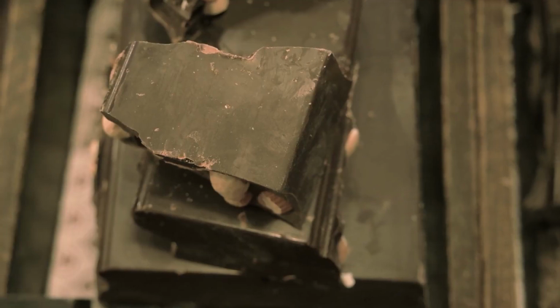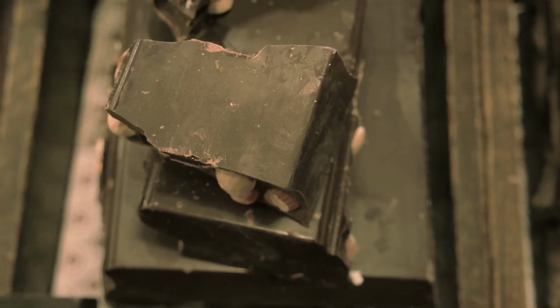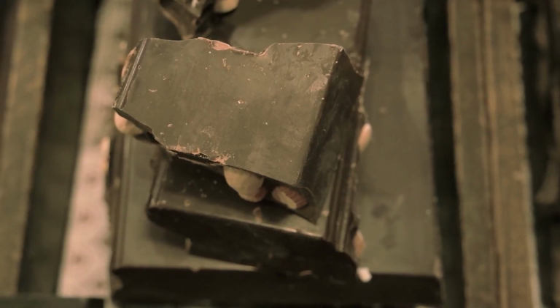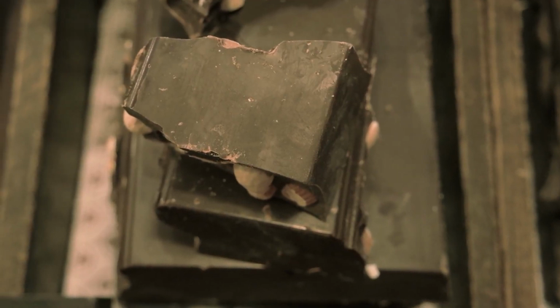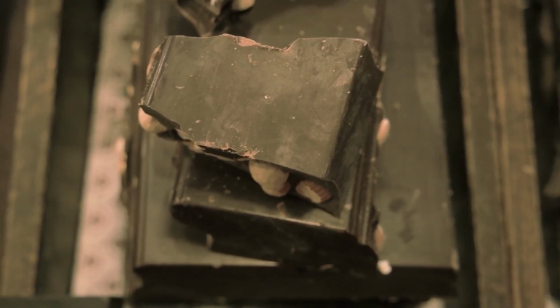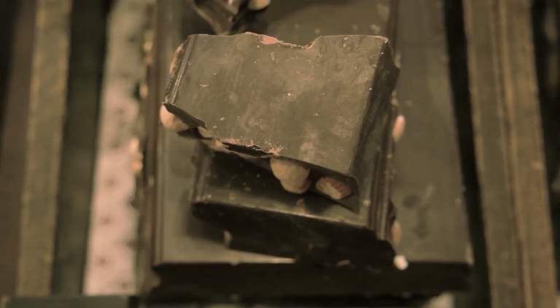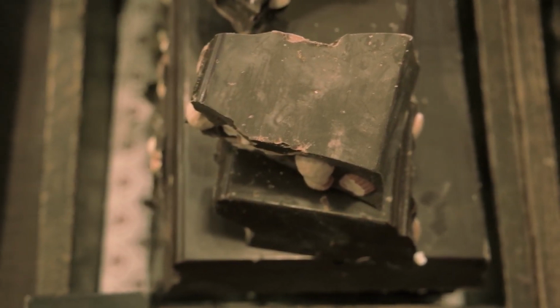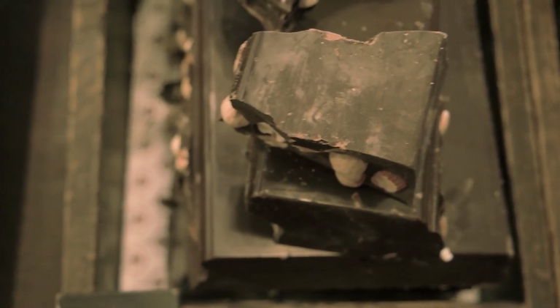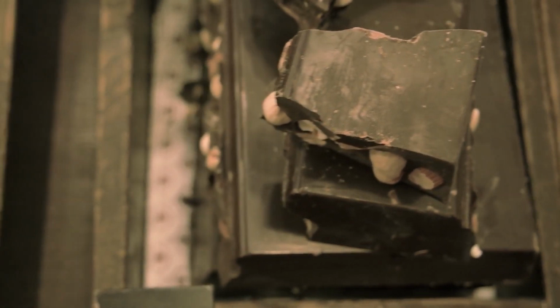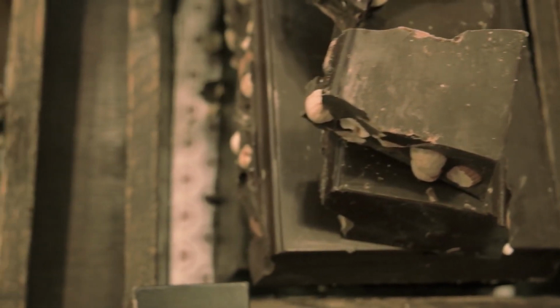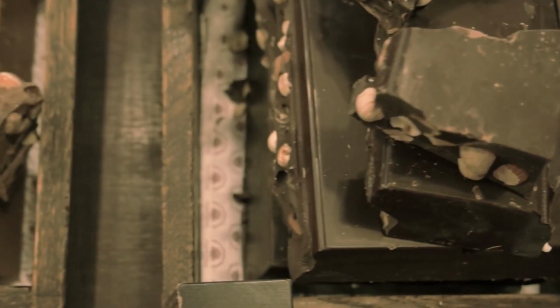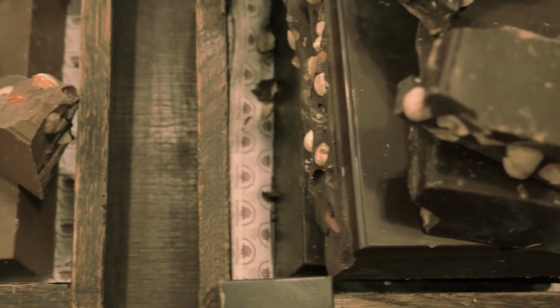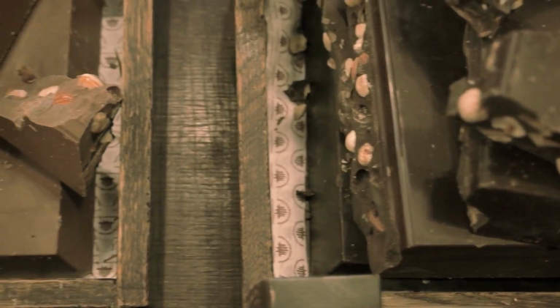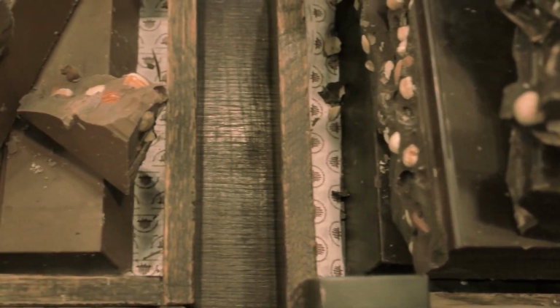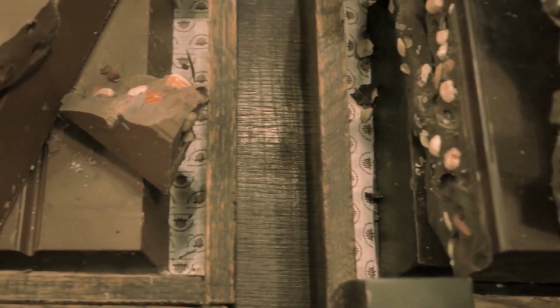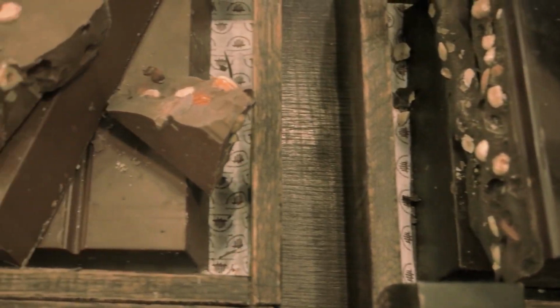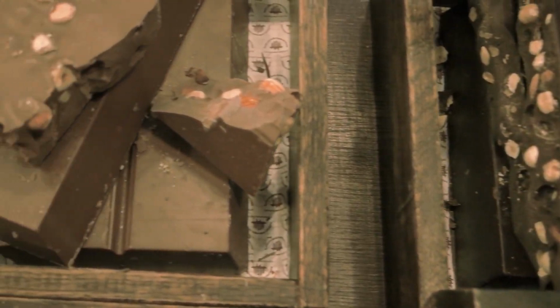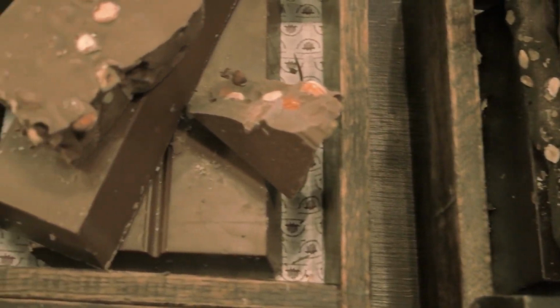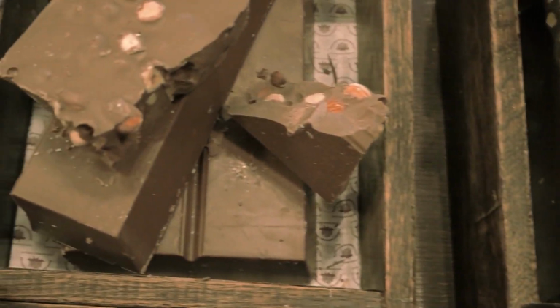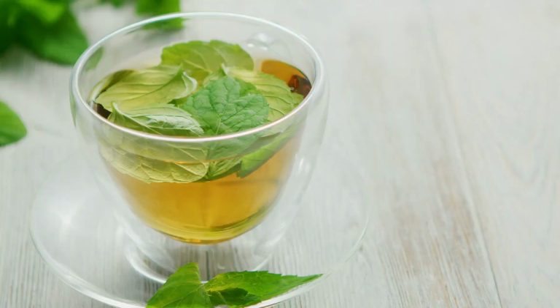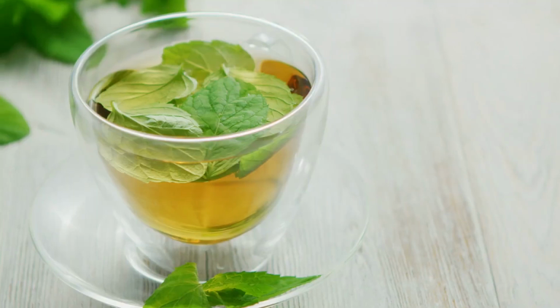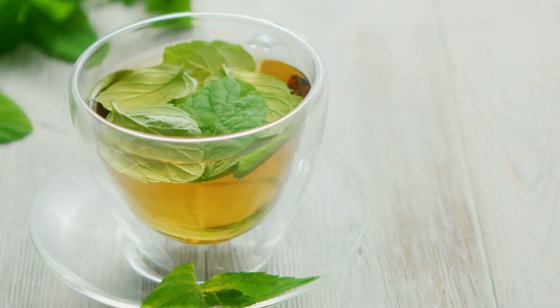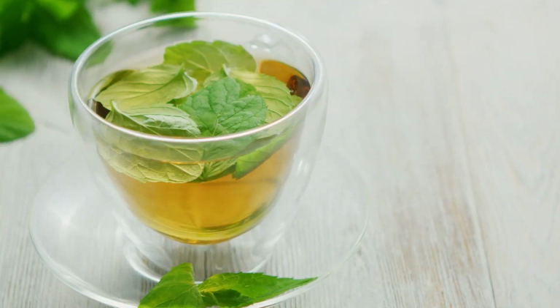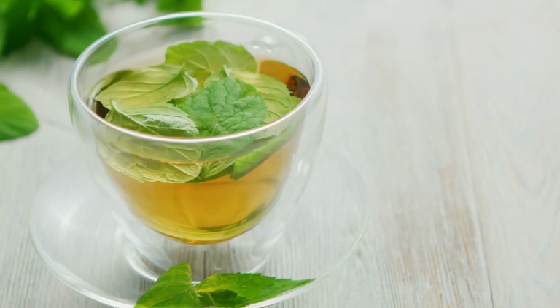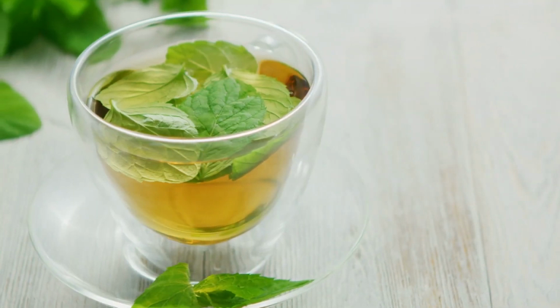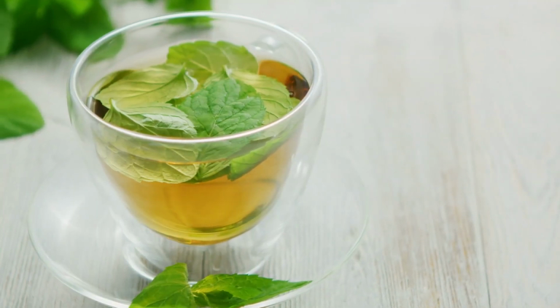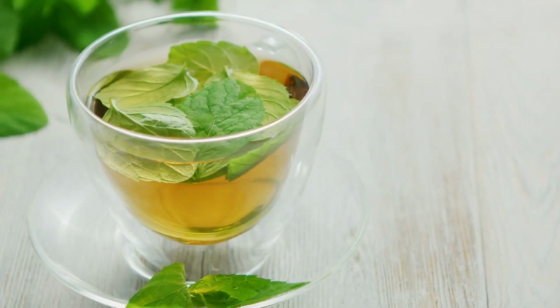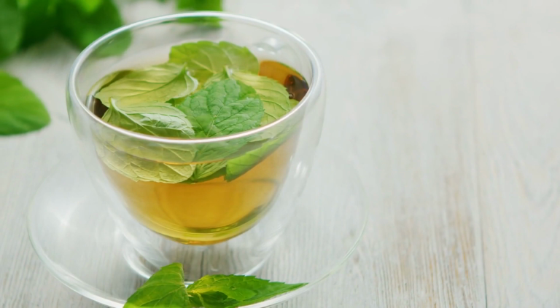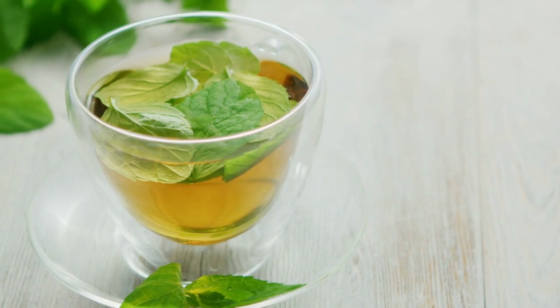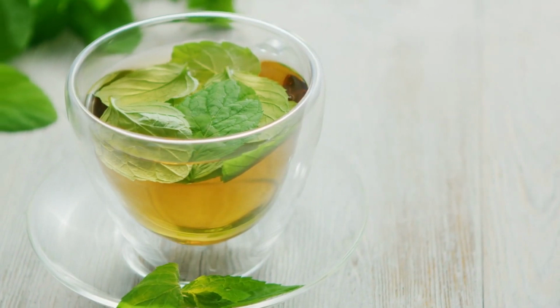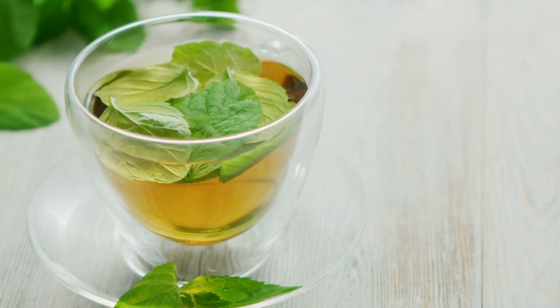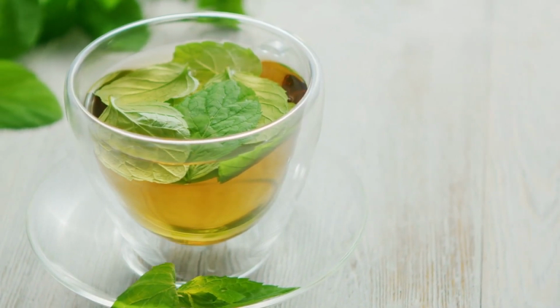Dark chocolate lovers rejoice. Cocoa contains antioxidants that can provide thicker, more hydrated skin. Green tea's antioxidants can protect against sun damage and reduce redness.